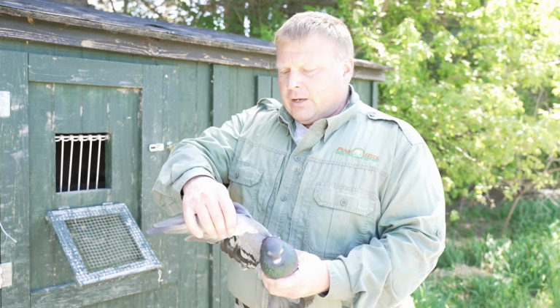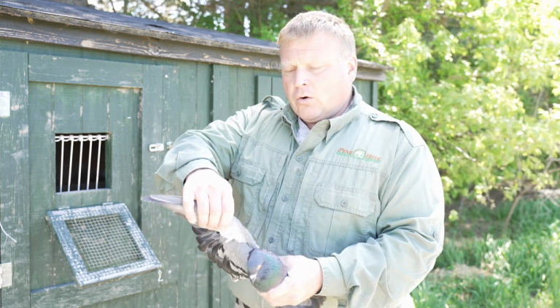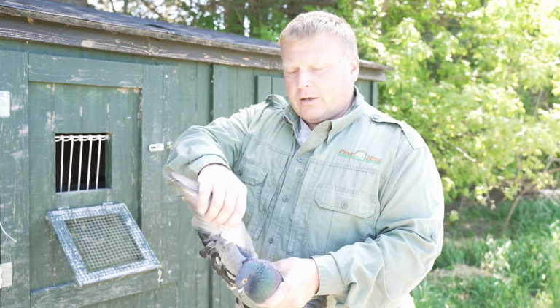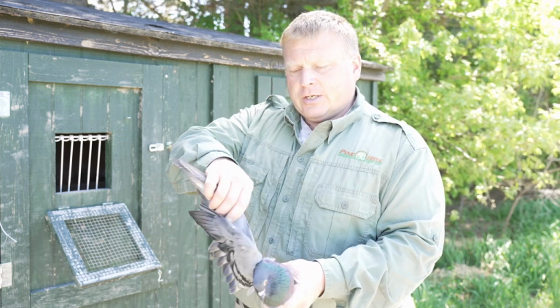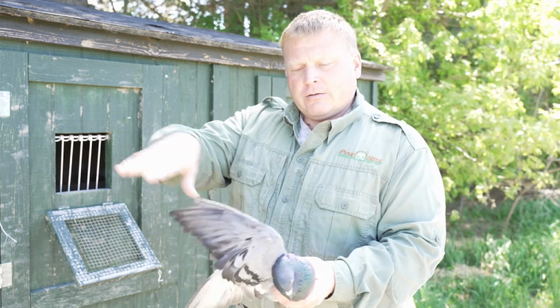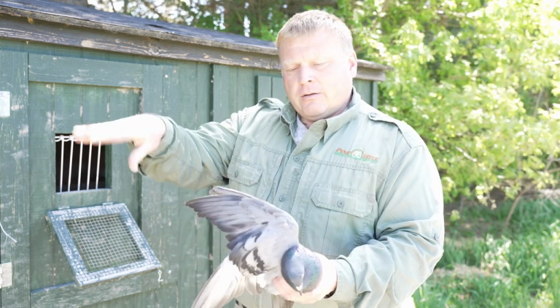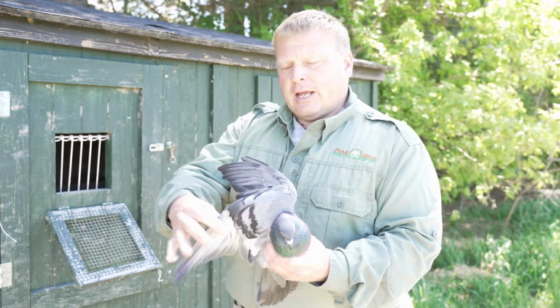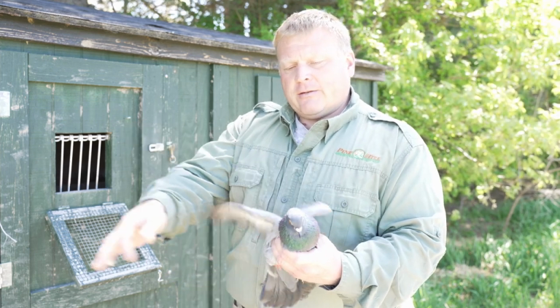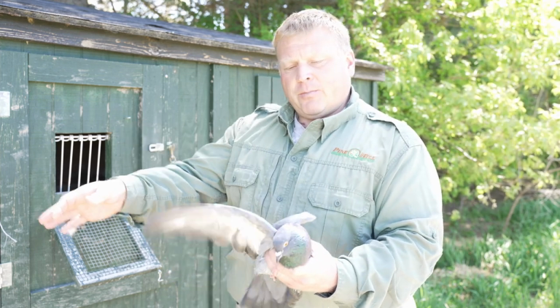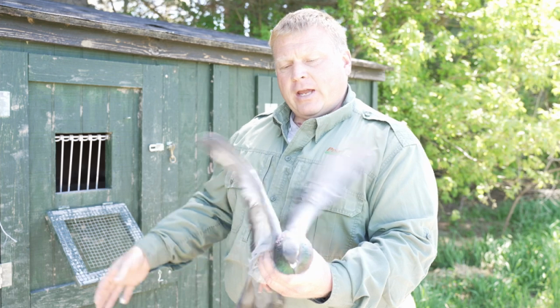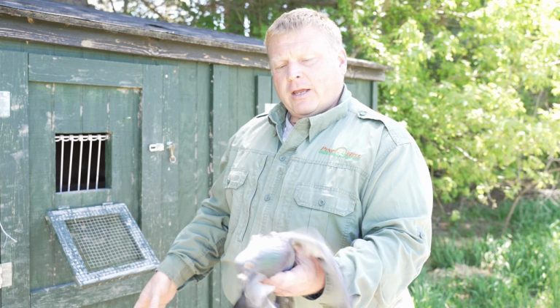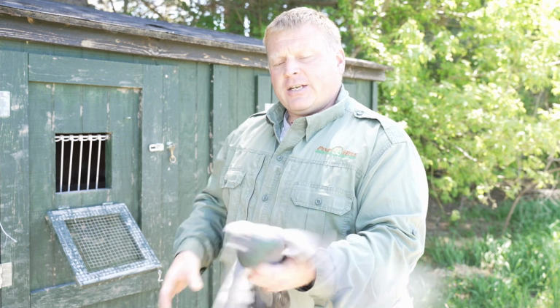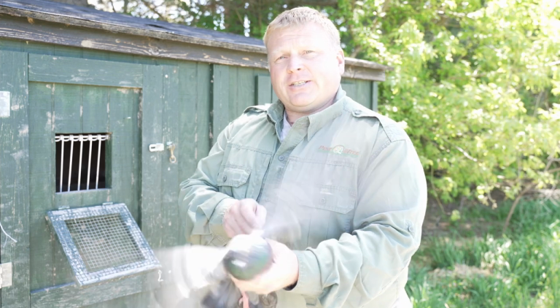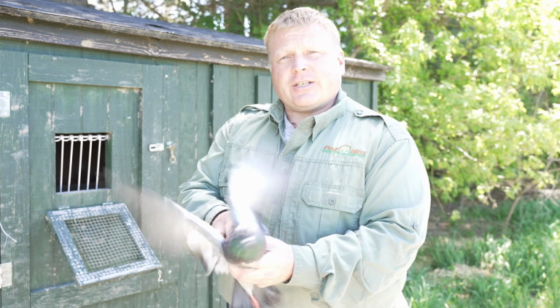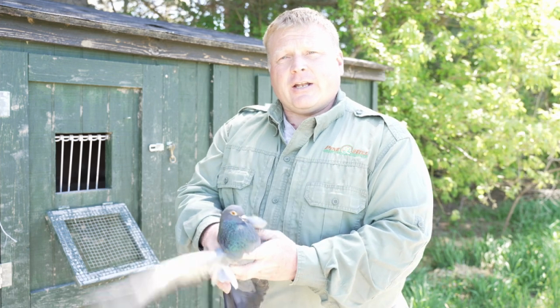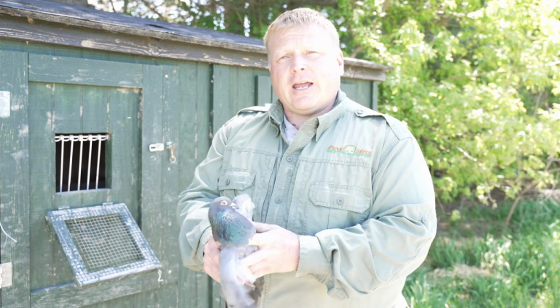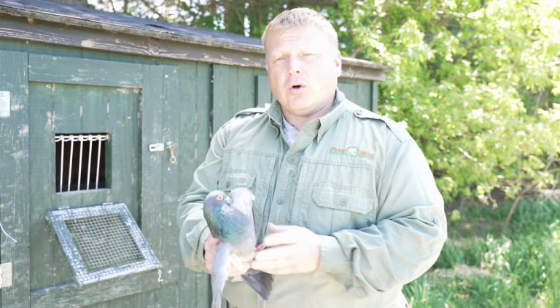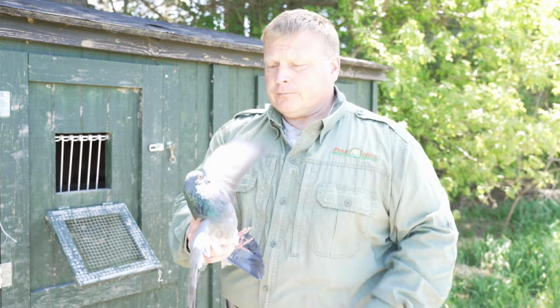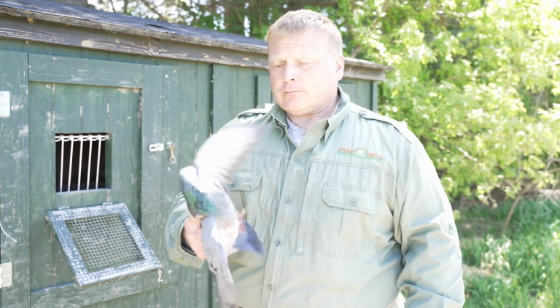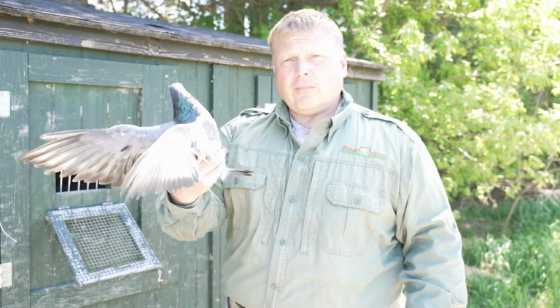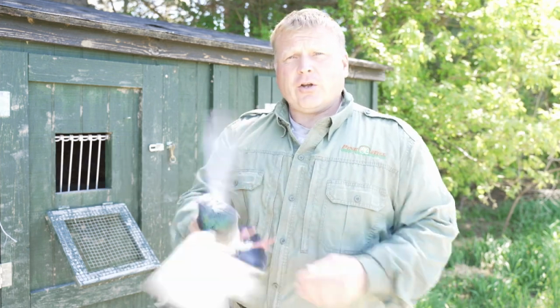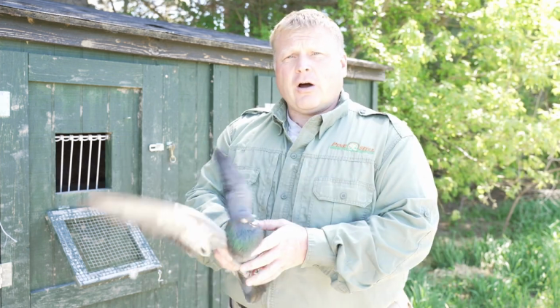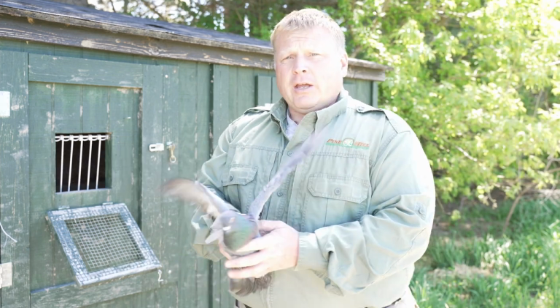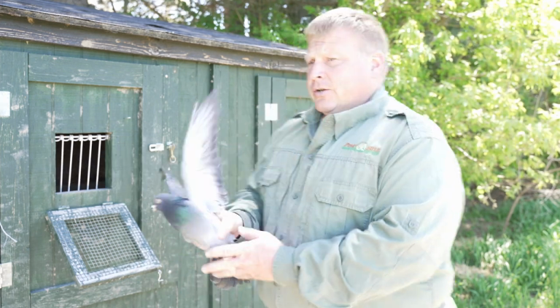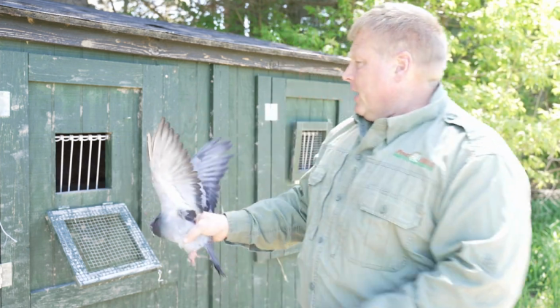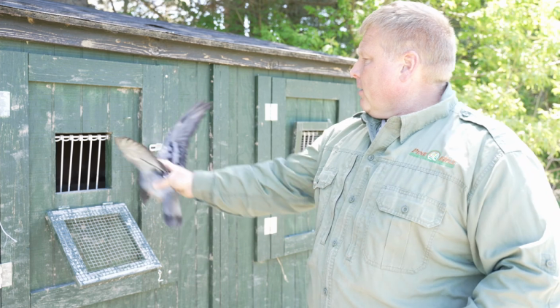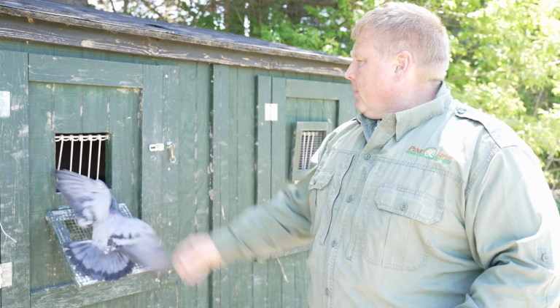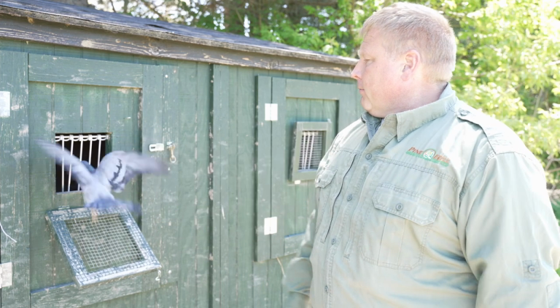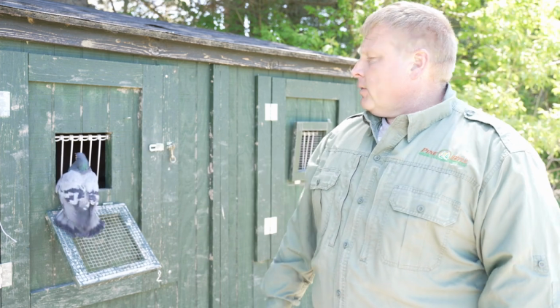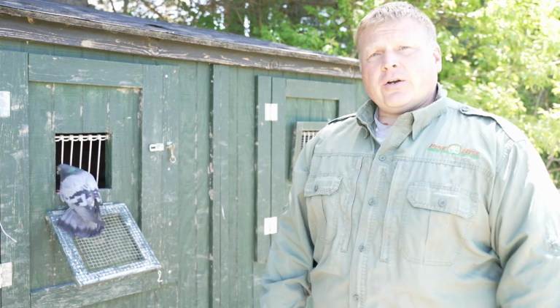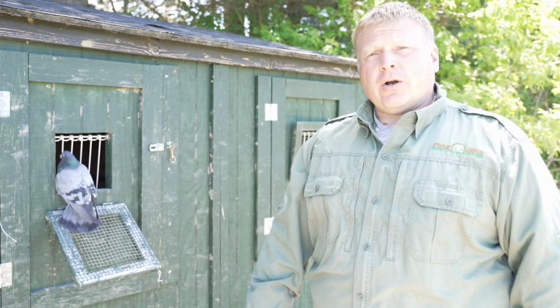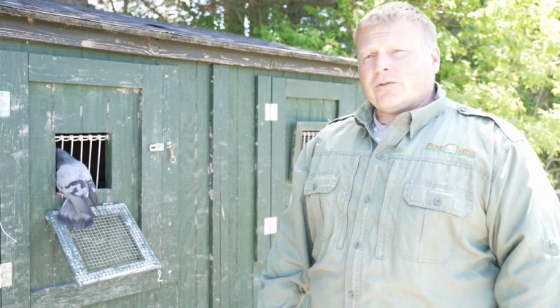Real quick, you just take that tip of the wing and unties it just like untying a boot, and you're good to go. As you can see, it doesn't hurt the bird whatsoever.